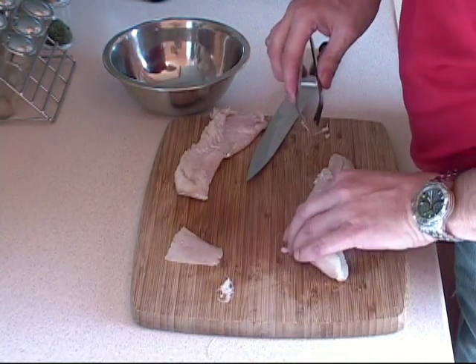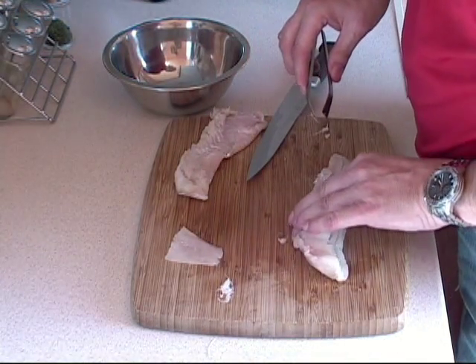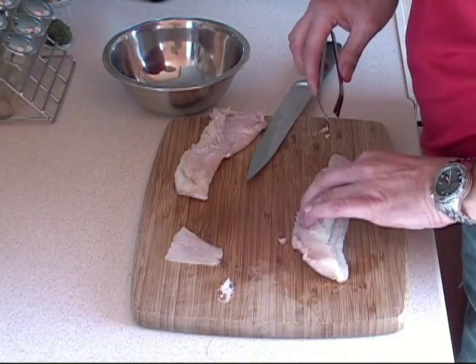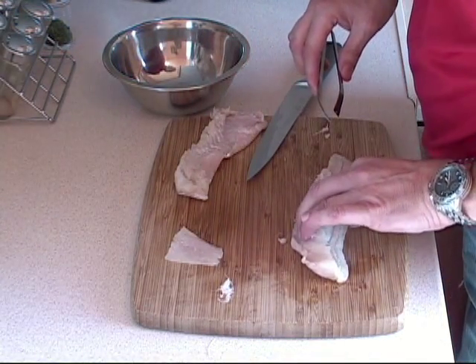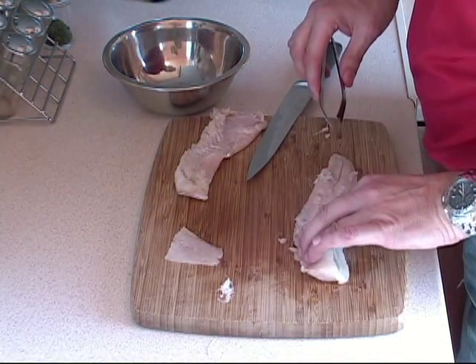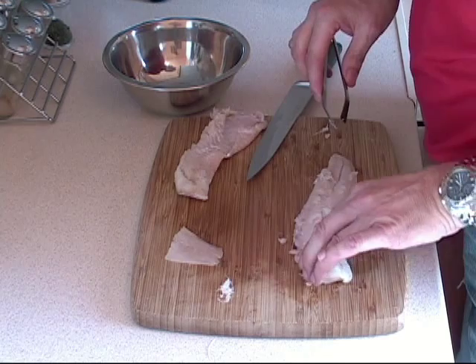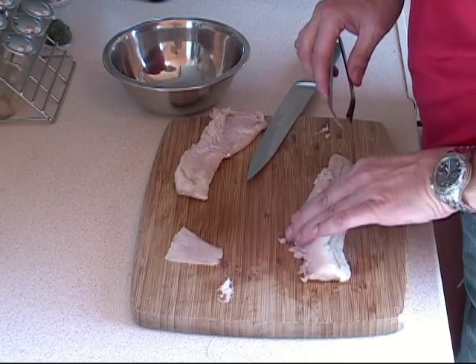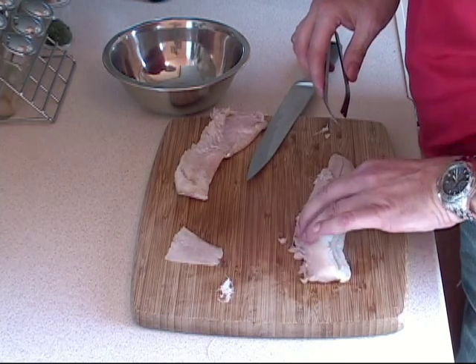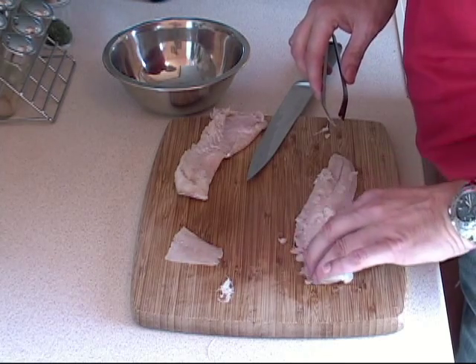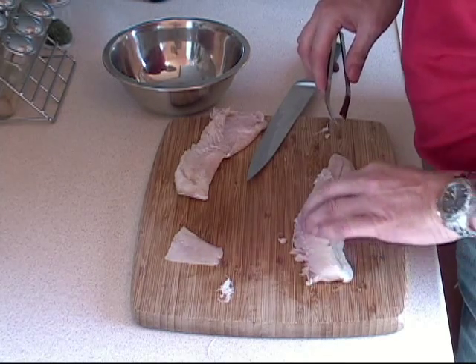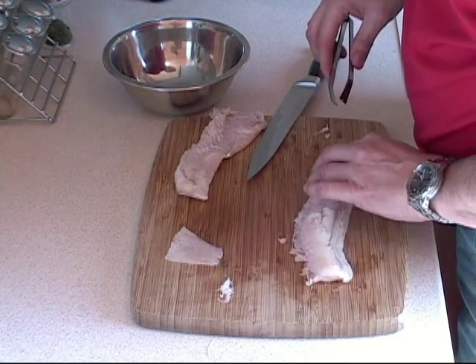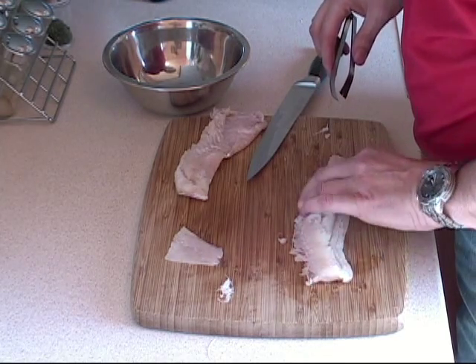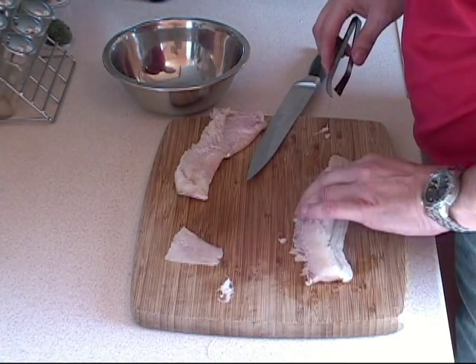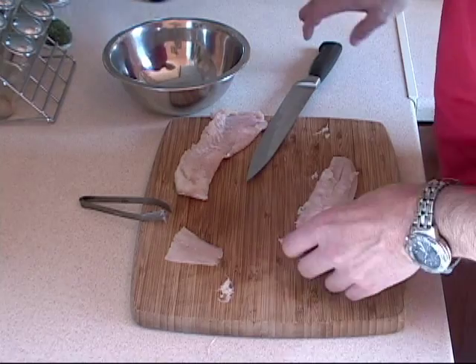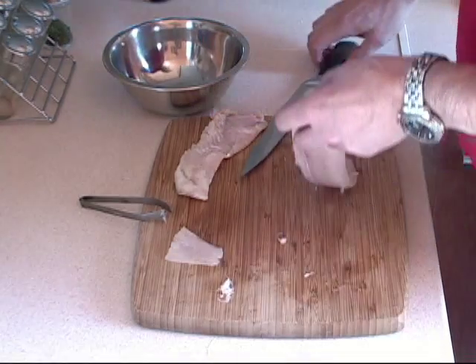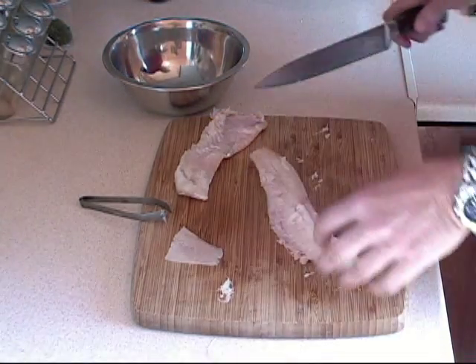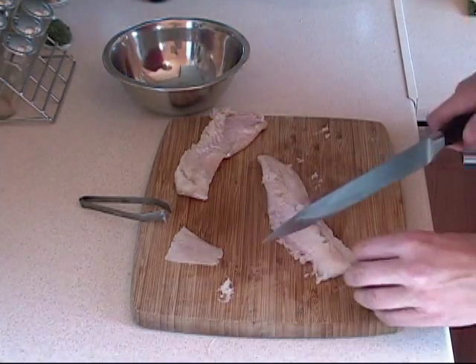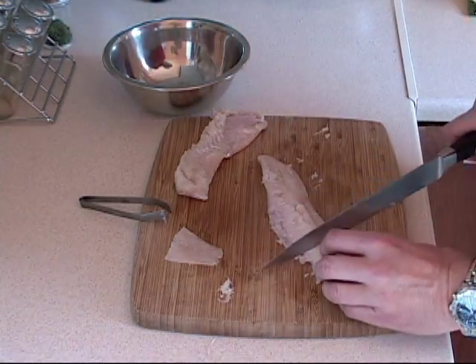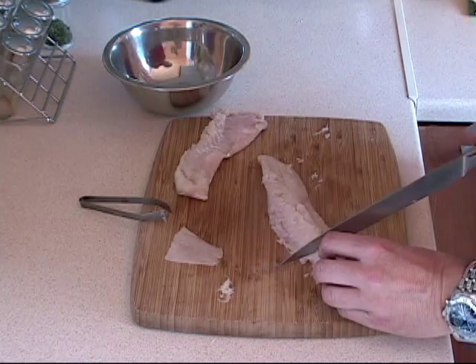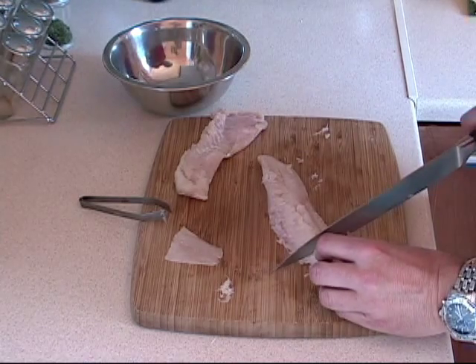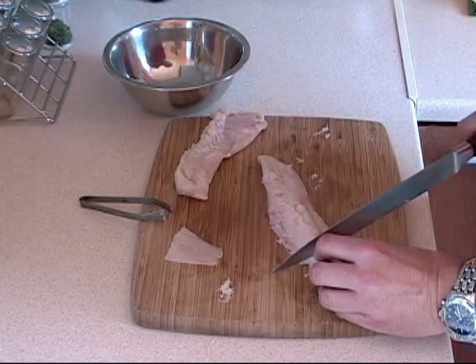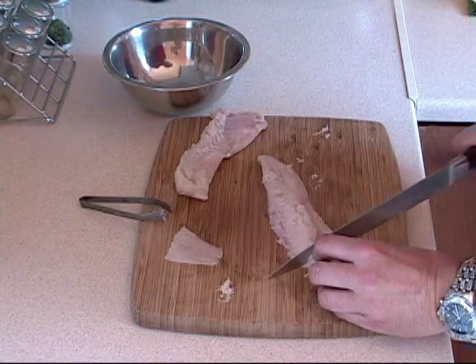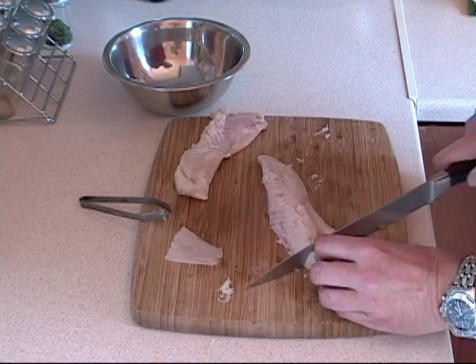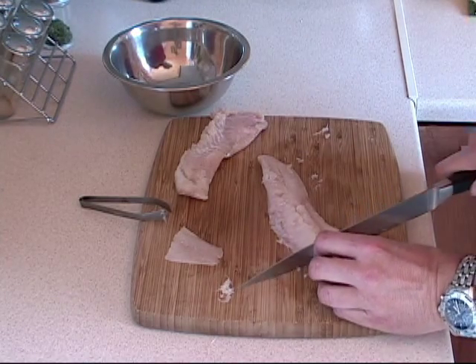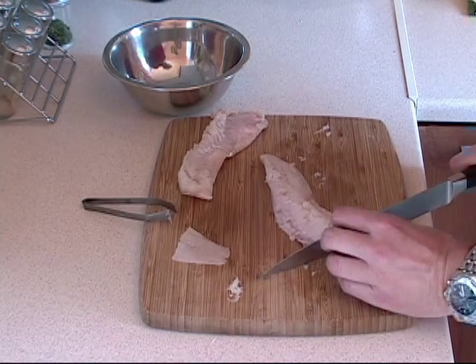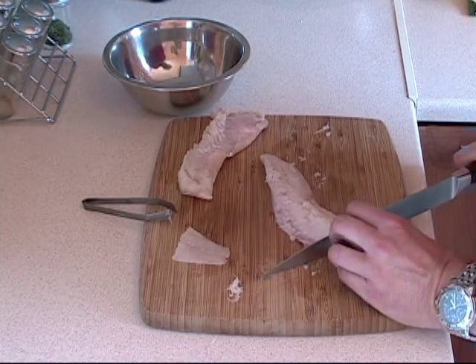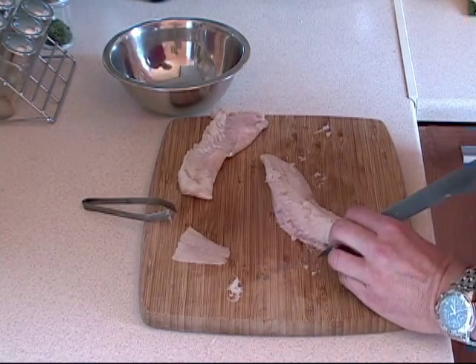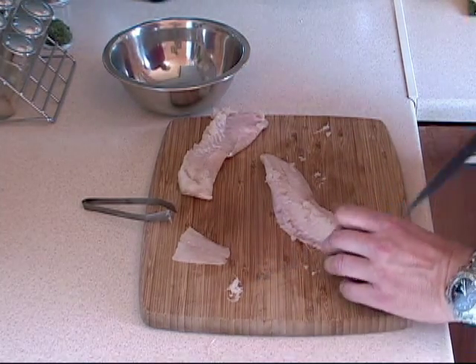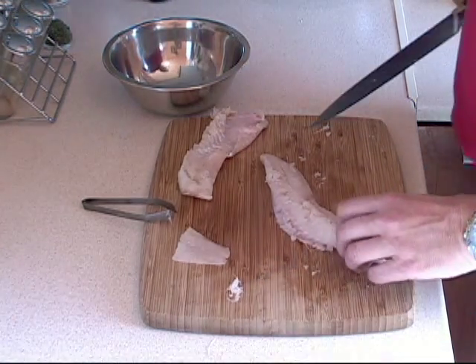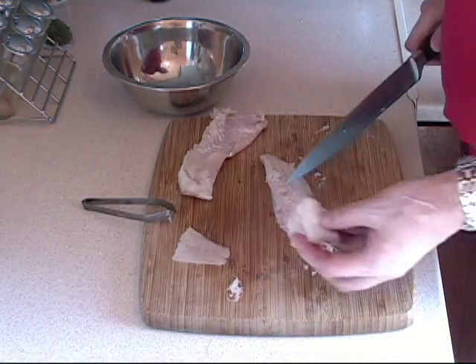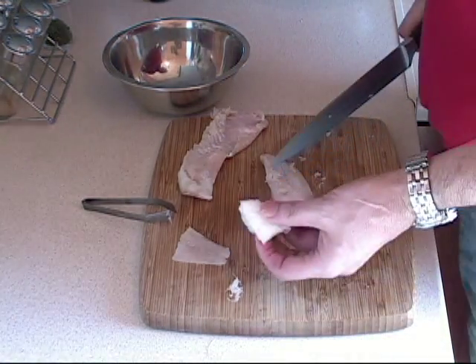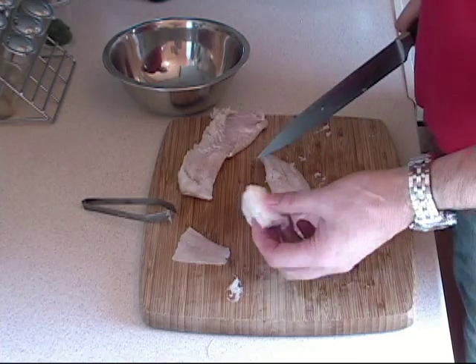I run my hands along here like that, and I don't feel anything anymore. Now what I do is I just take it and cube it into bite-sized pieces like this, just like that.